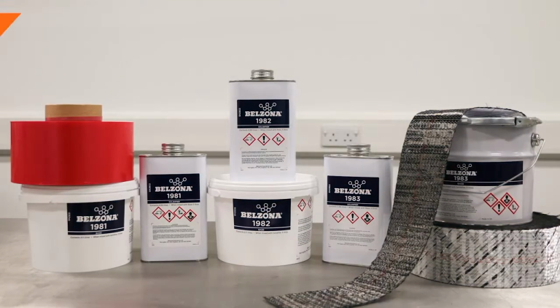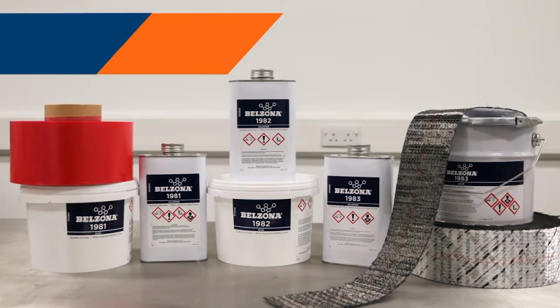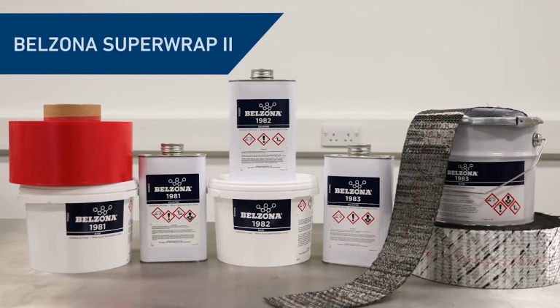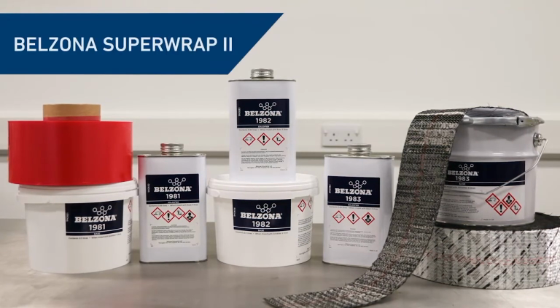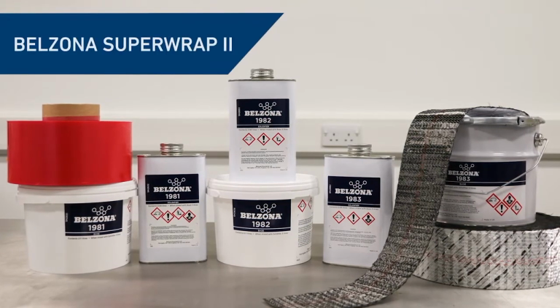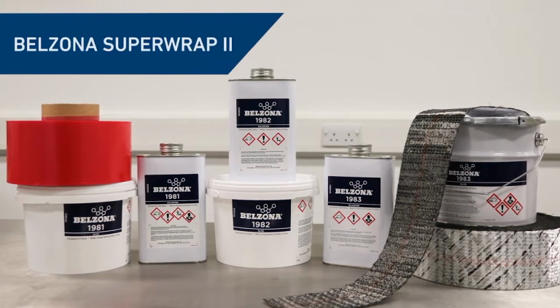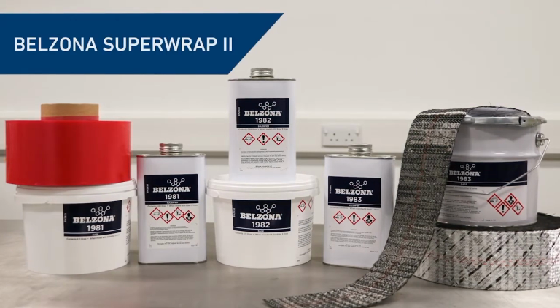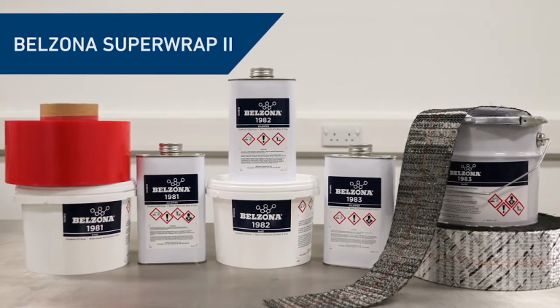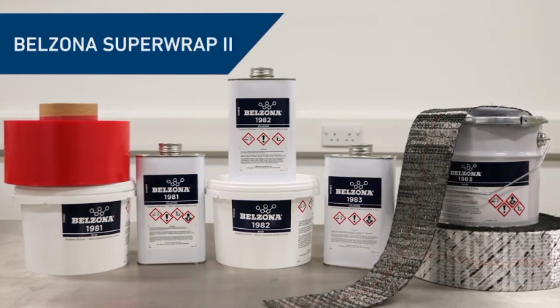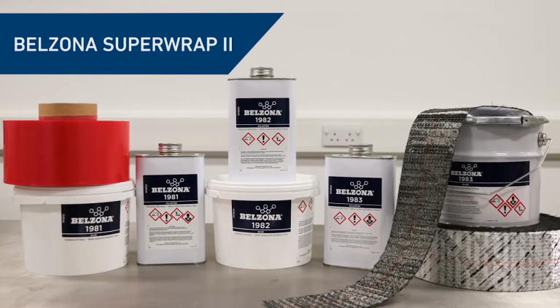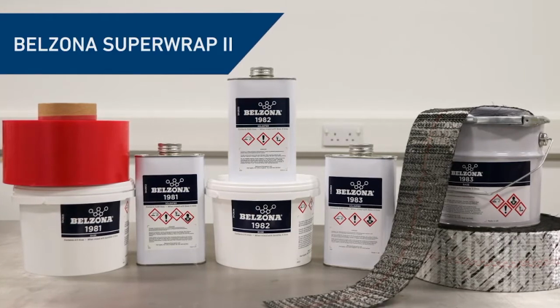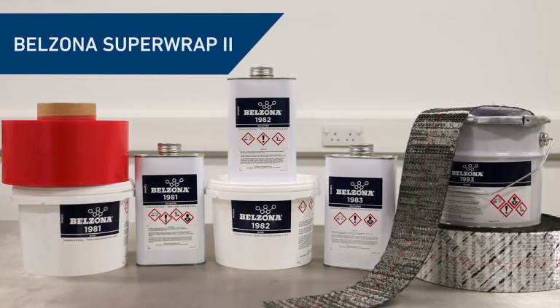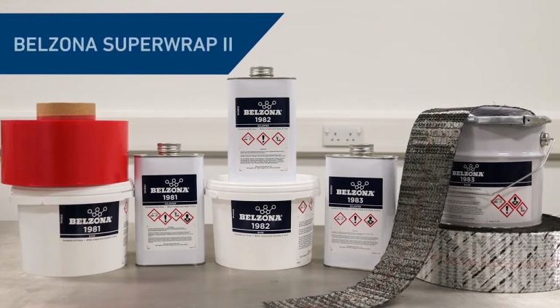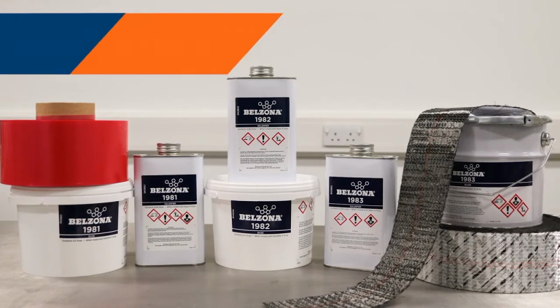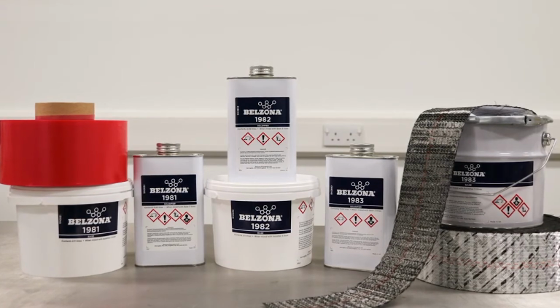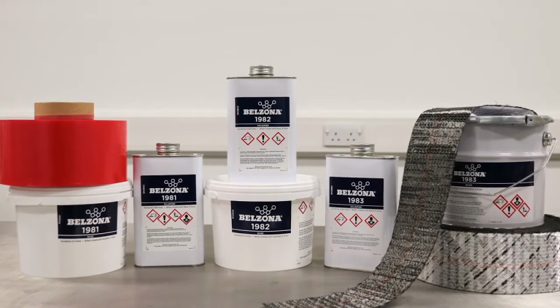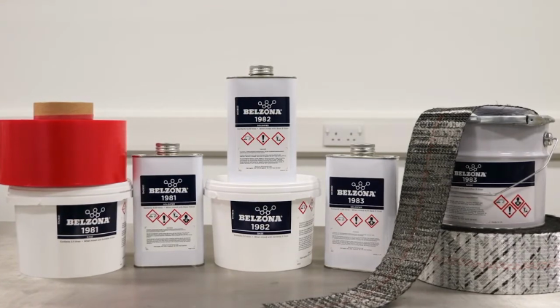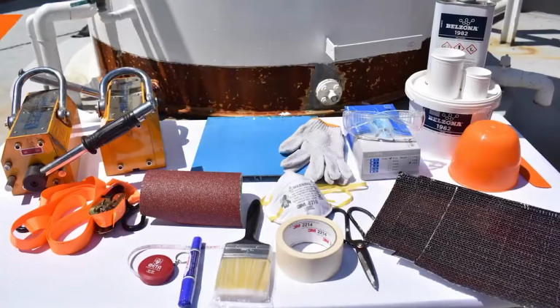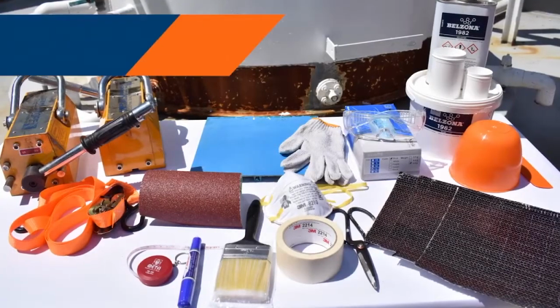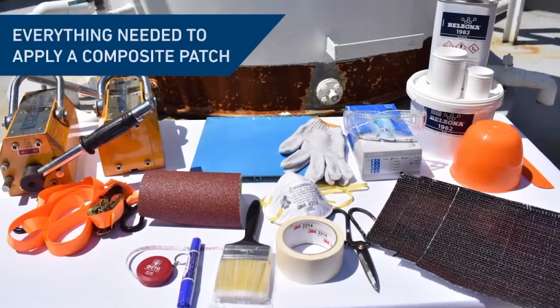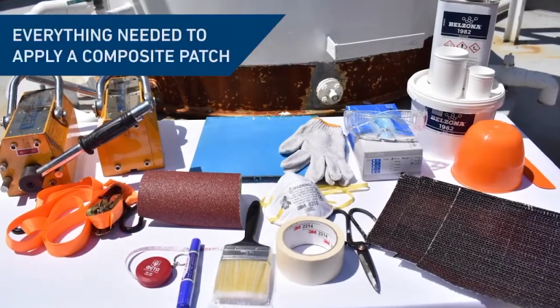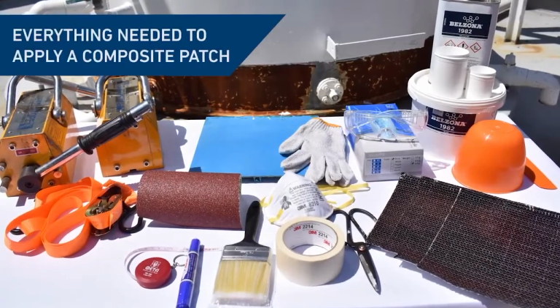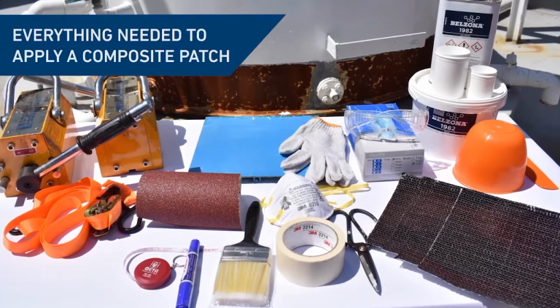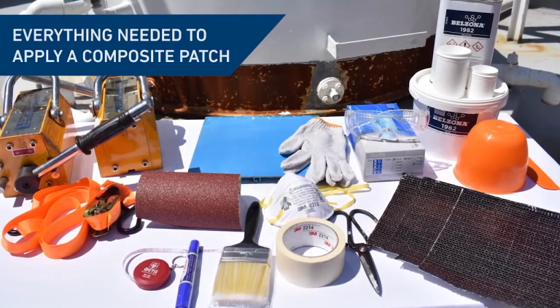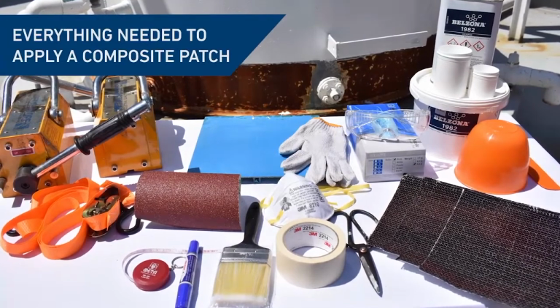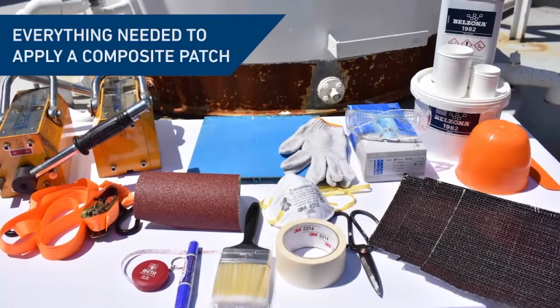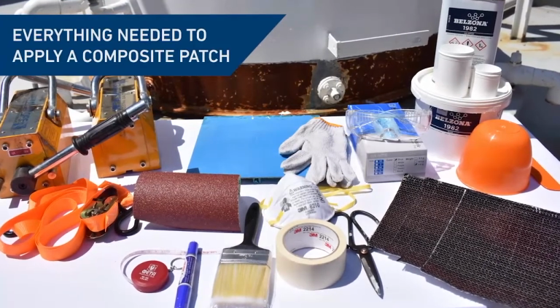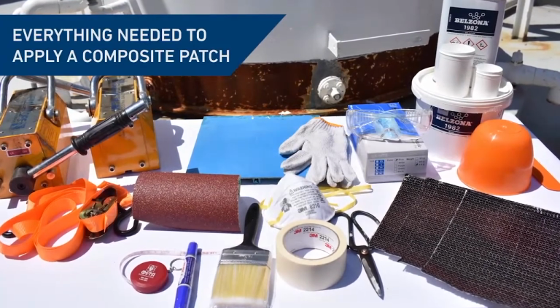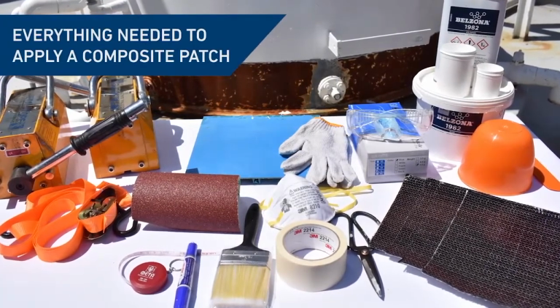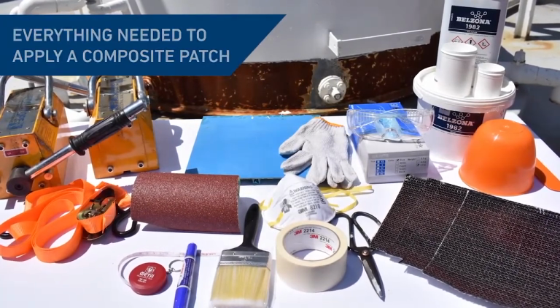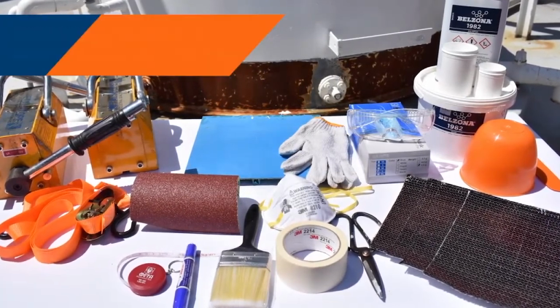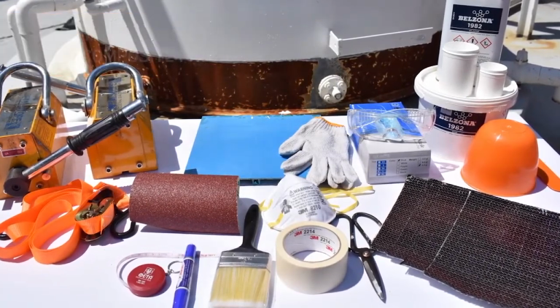Belzona Superwrap 2 employs epoxy resins reinforced with a bespoke hybrid reinforcement sheet based on fiberglass and carbon fiber. A red release film is used for consolidating the repair. Other accessories may also be needed.